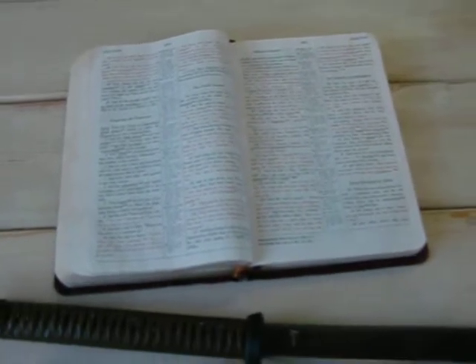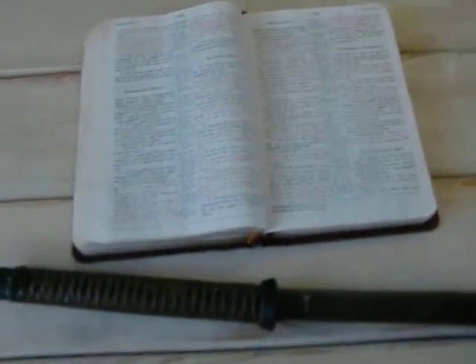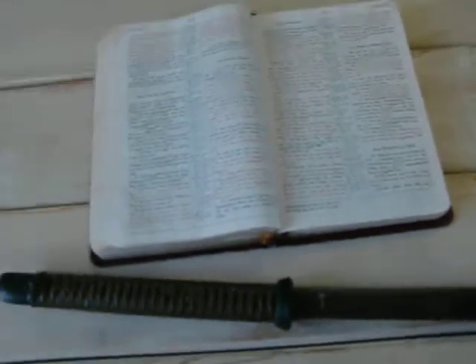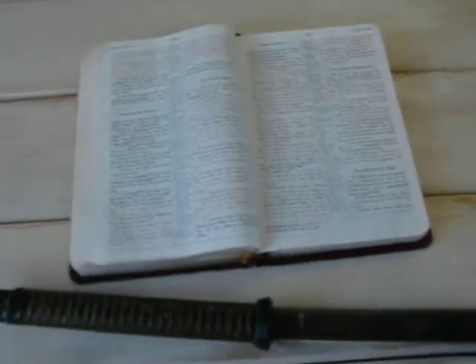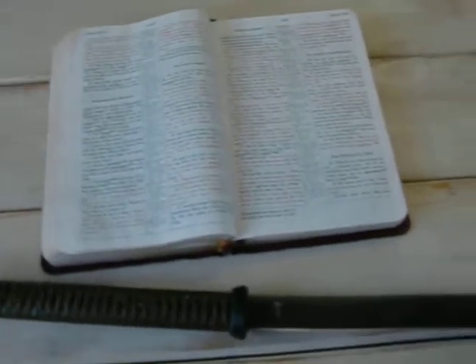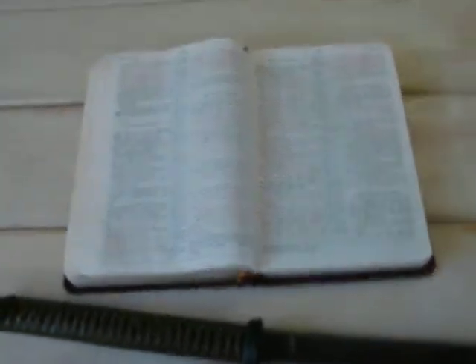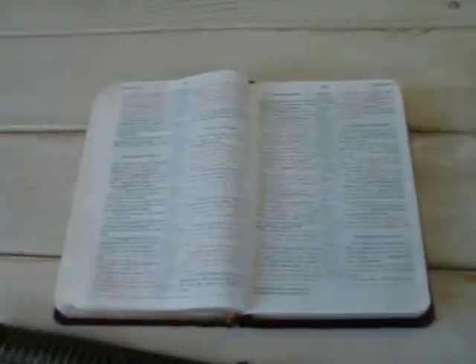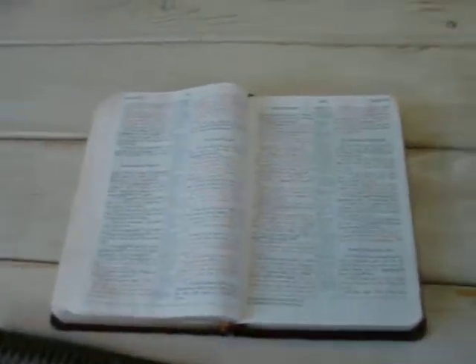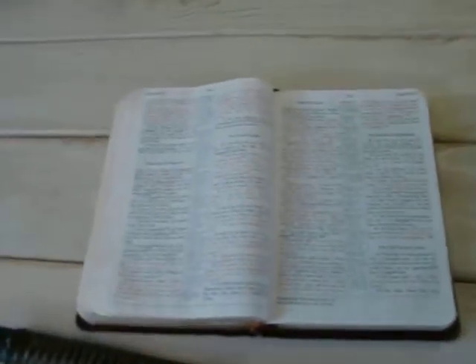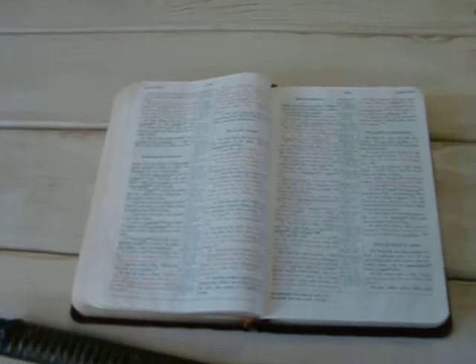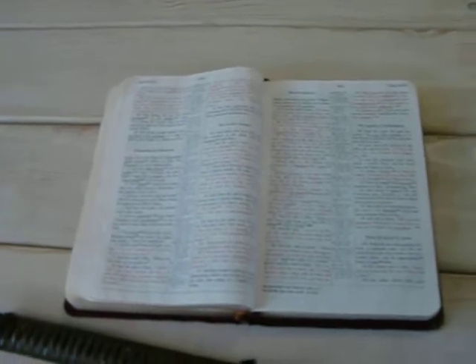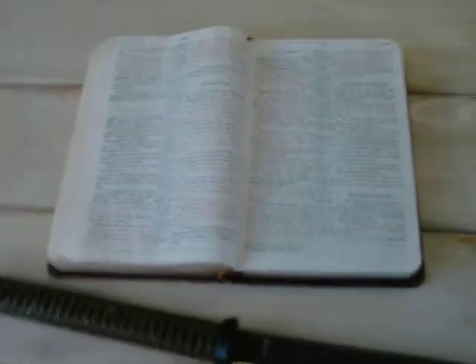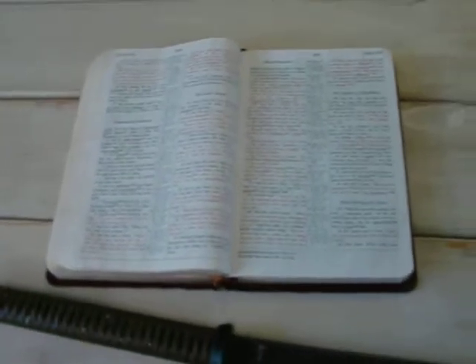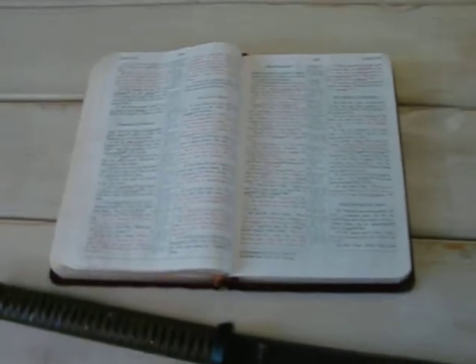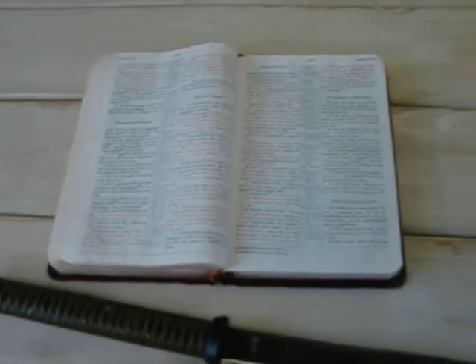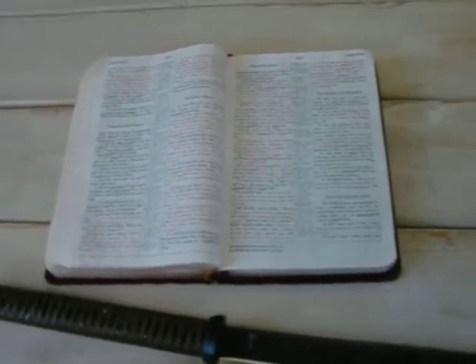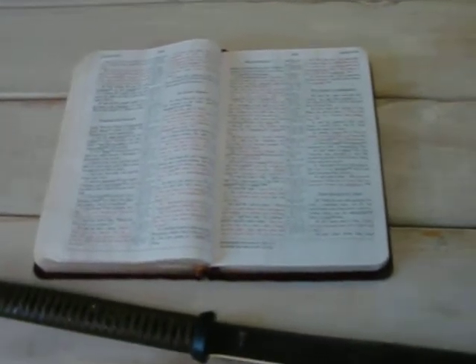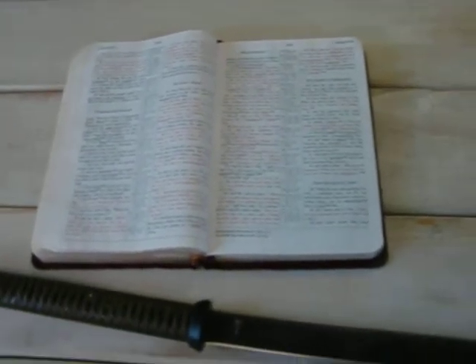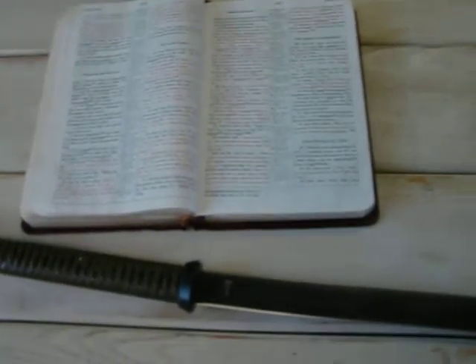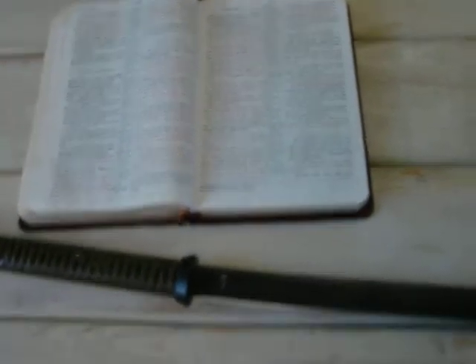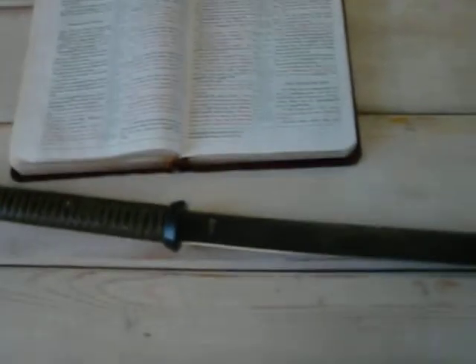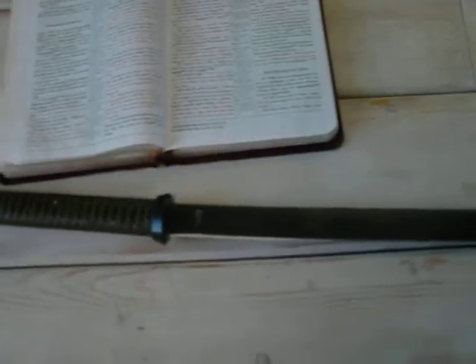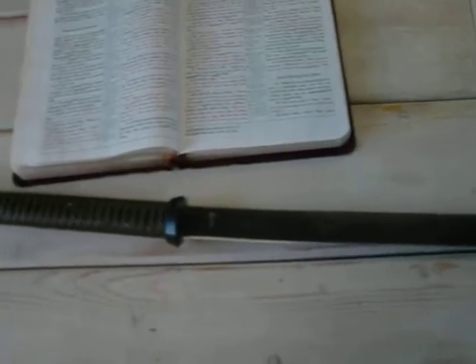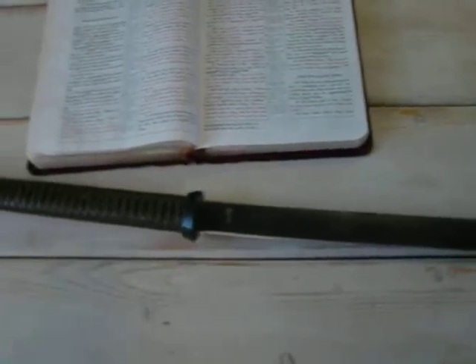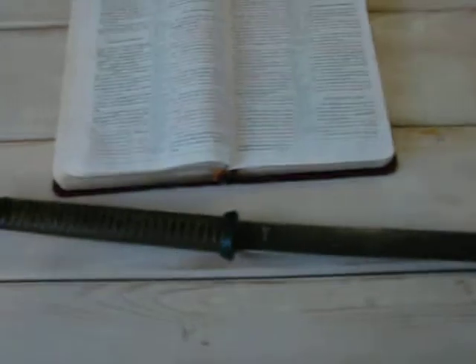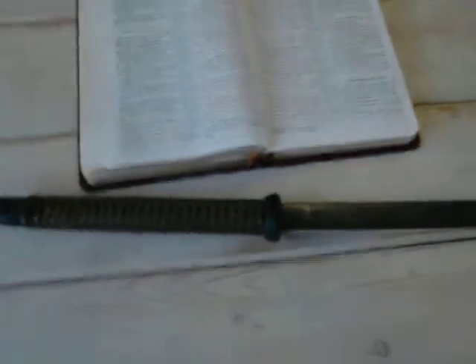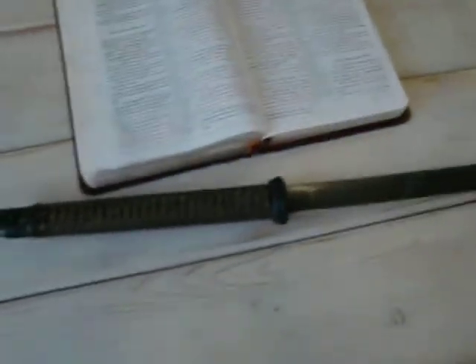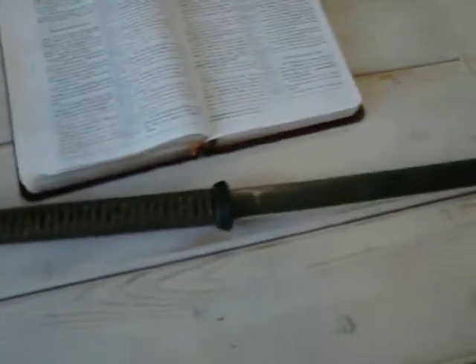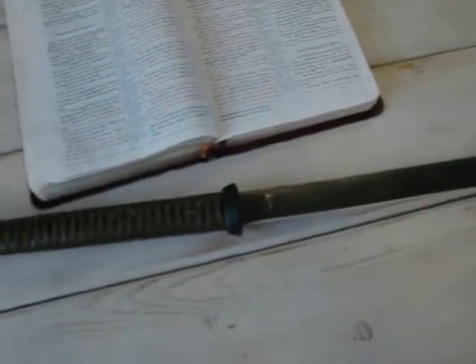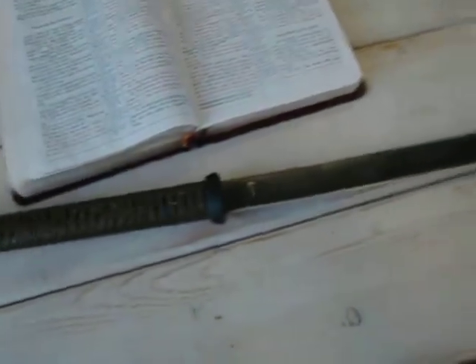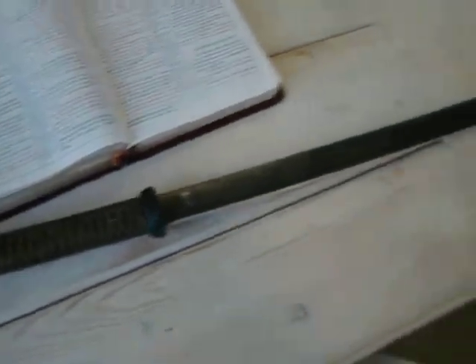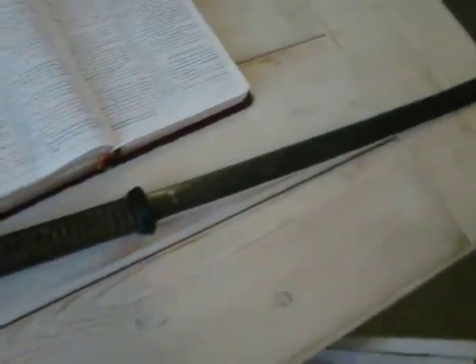Hey guys, Jake, Jake Hoback Knives — another edition of What's Coming Out of the Hoback Shop. Just wanted to share something I was pretty excited about, just getting this done today. Just put the edge on it and etched the logo.